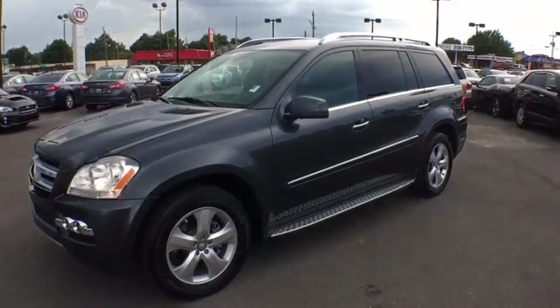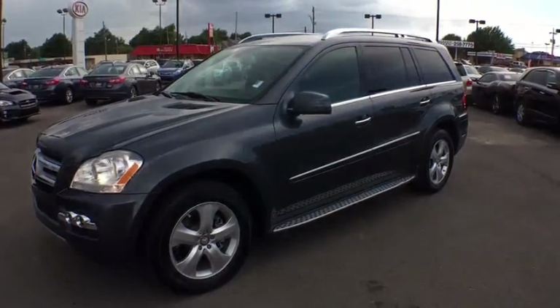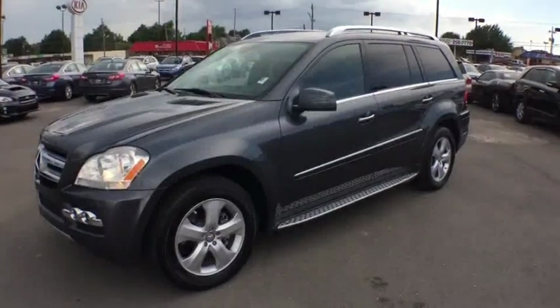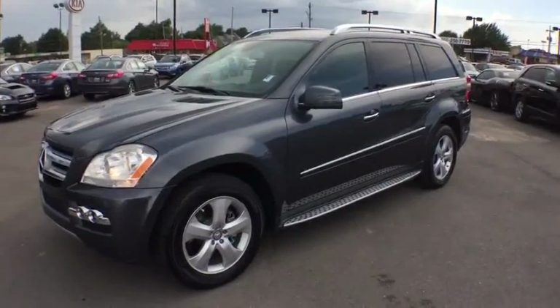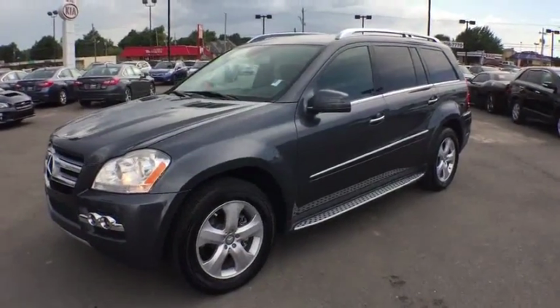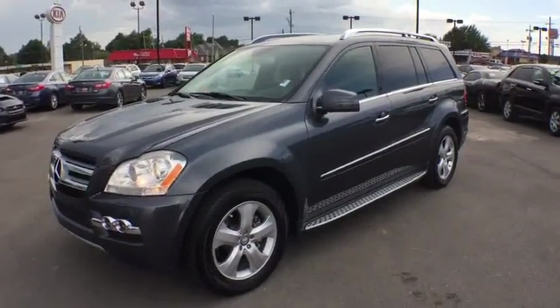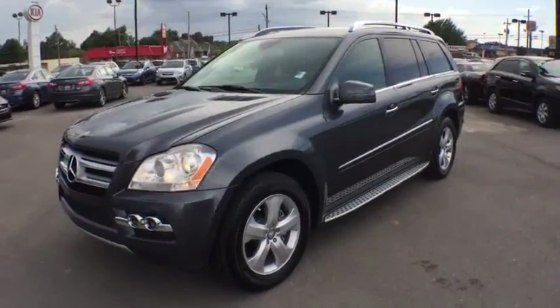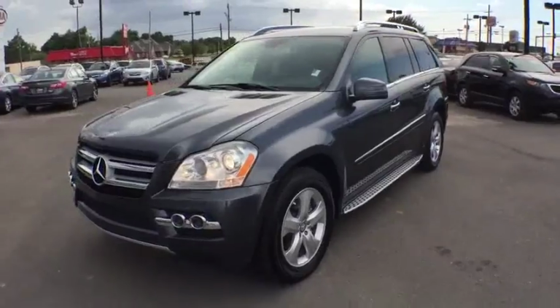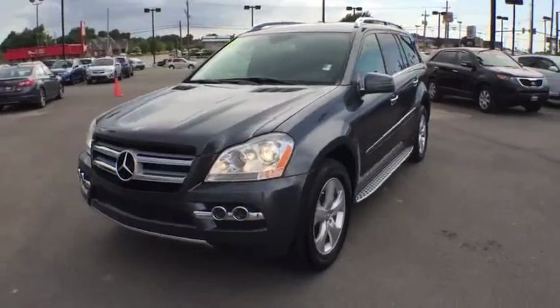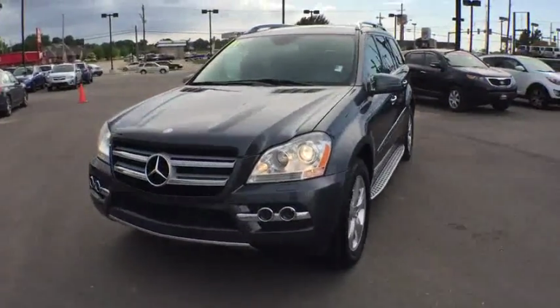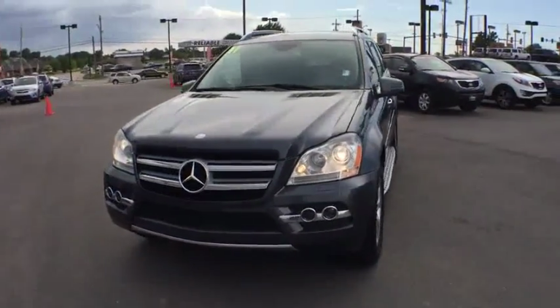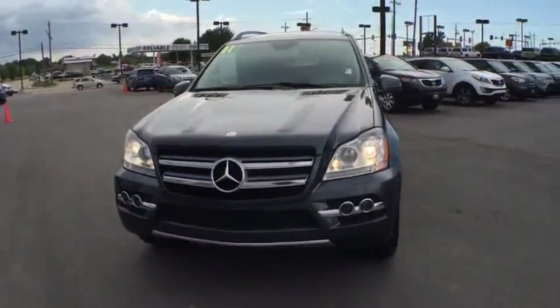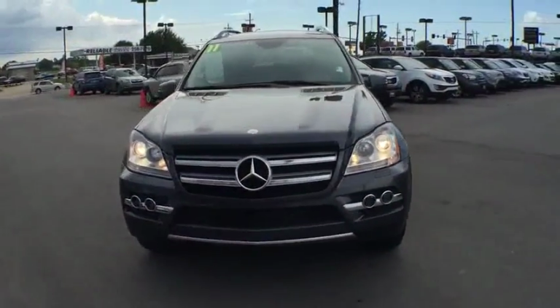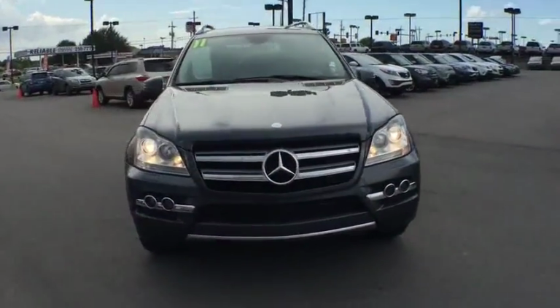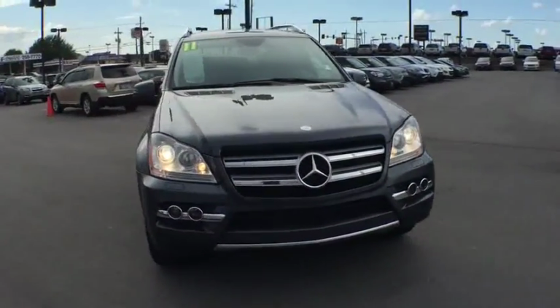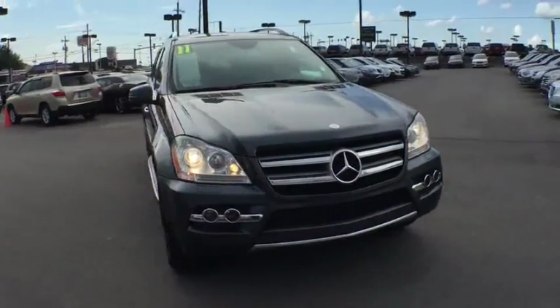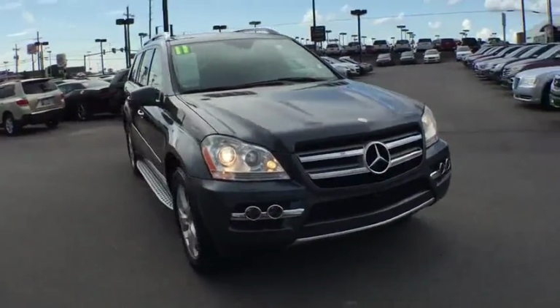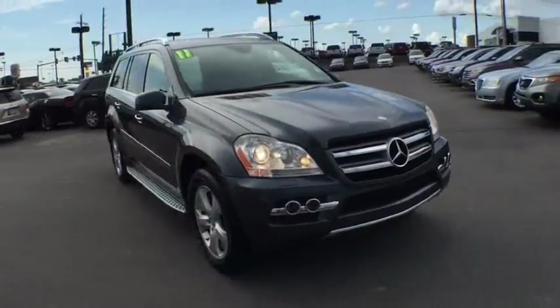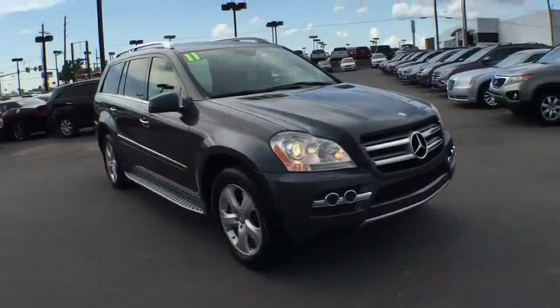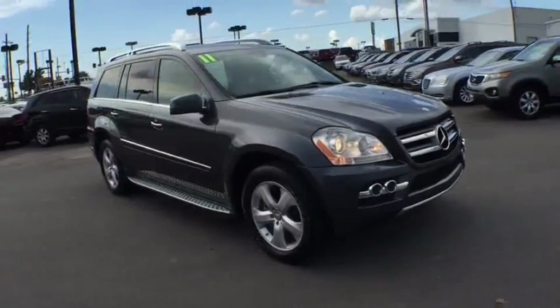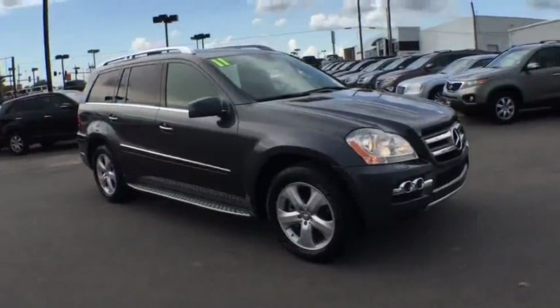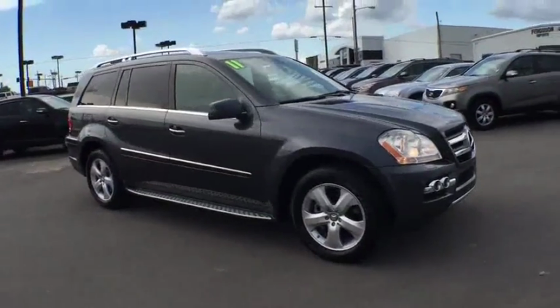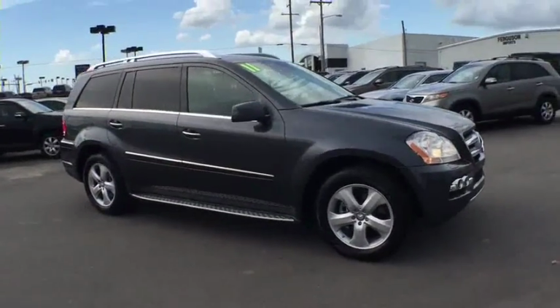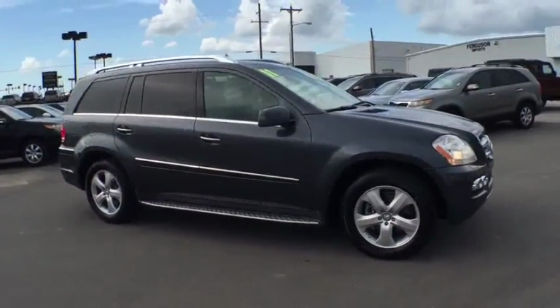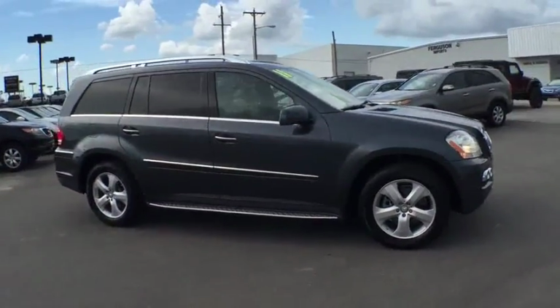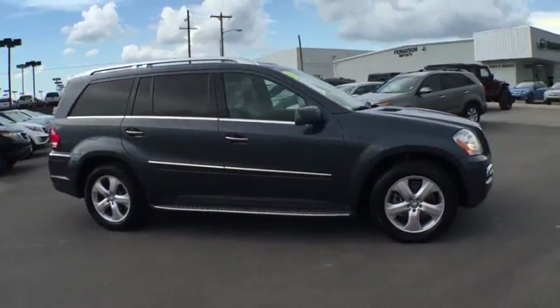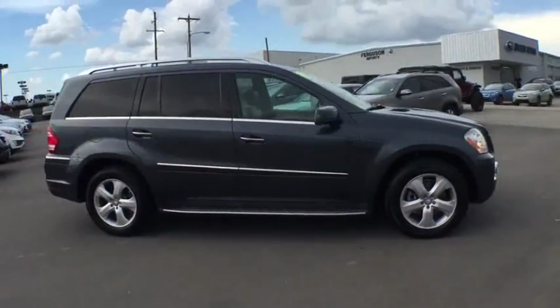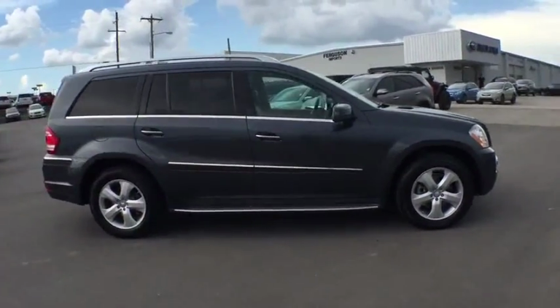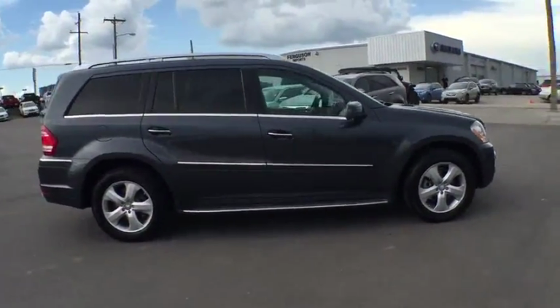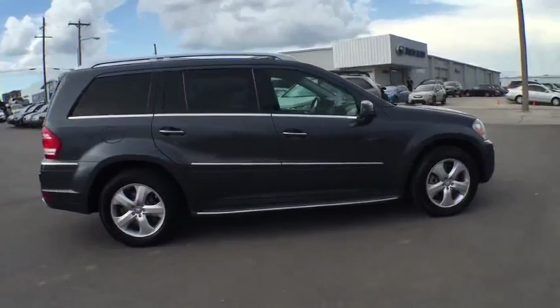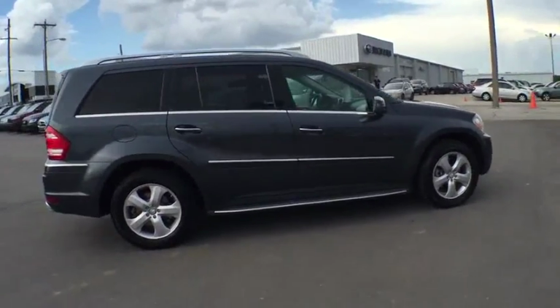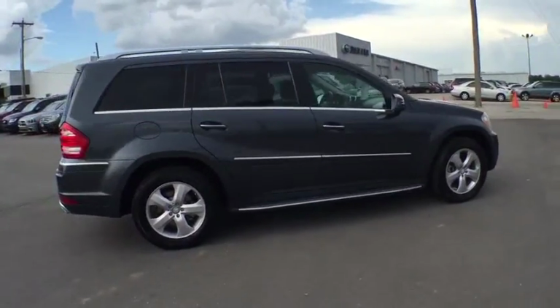The 2011 Mercedes GL Class. This seven-passenger luxury SUV has a great deal of interior space without huge exterior dimensions. The third-row seat is roomy enough for all adults. This vehicle has less than 90,000 miles.